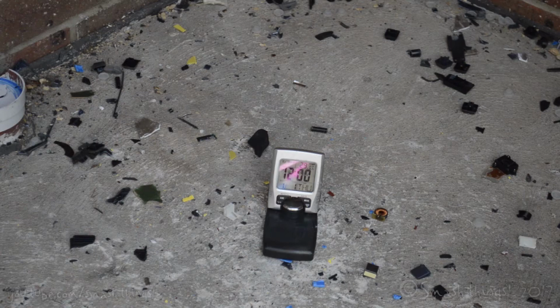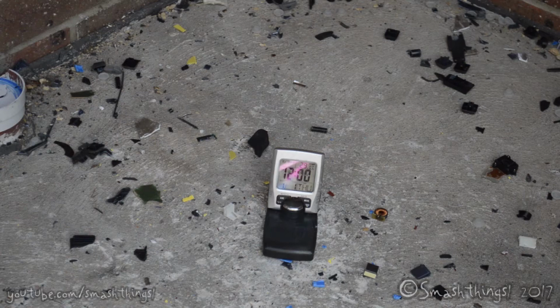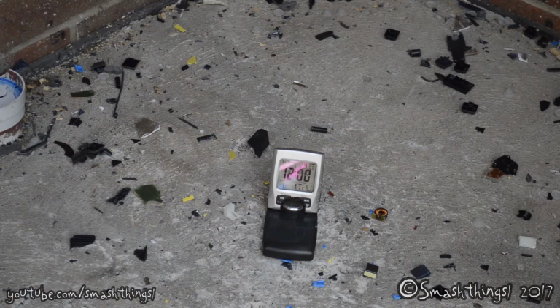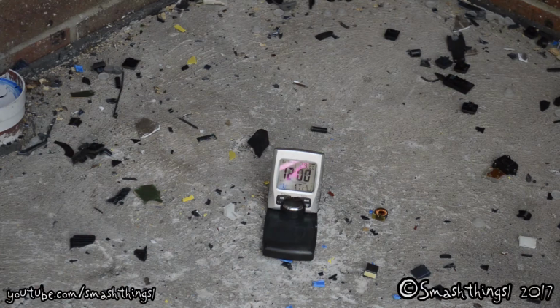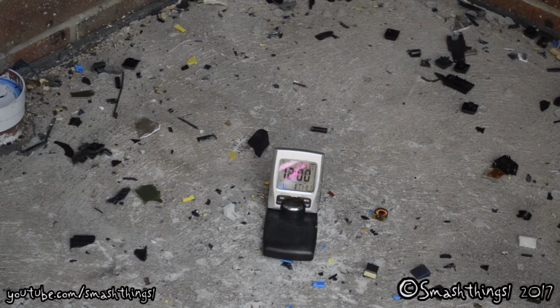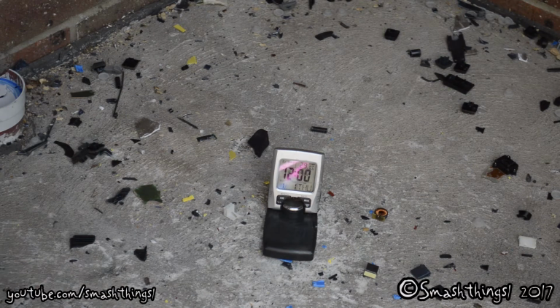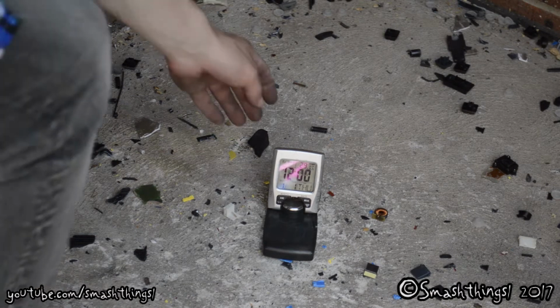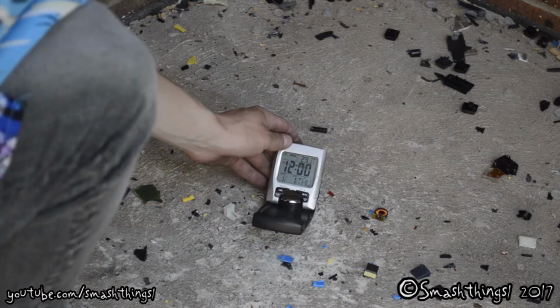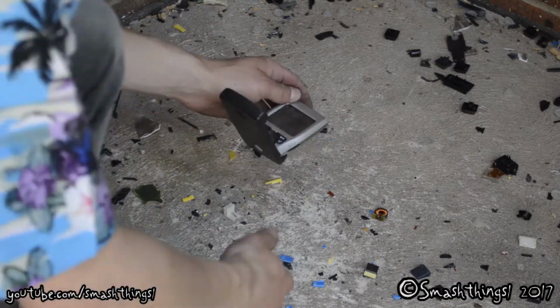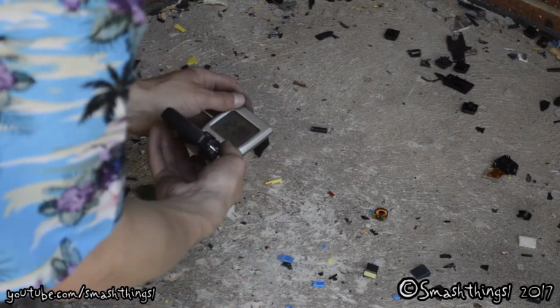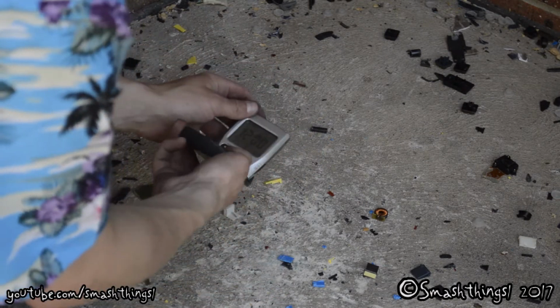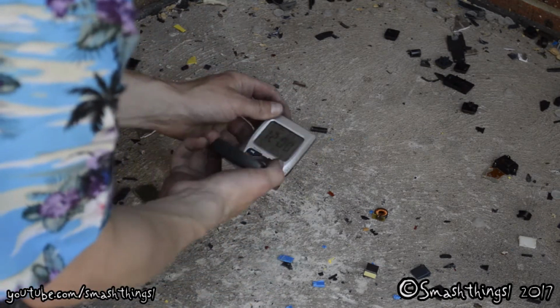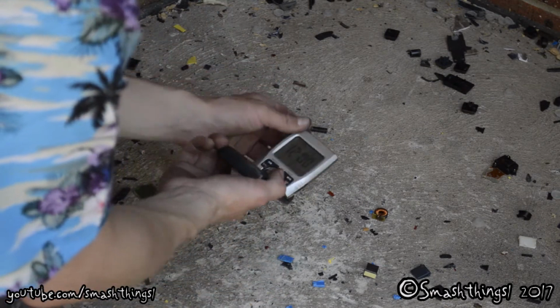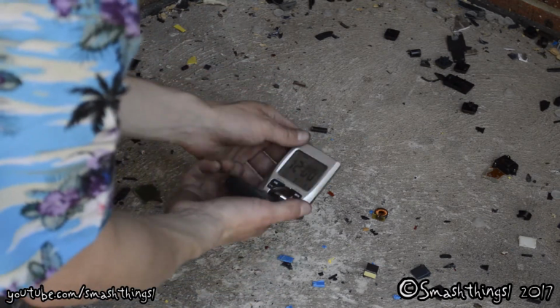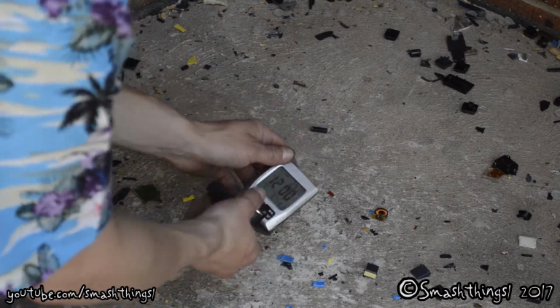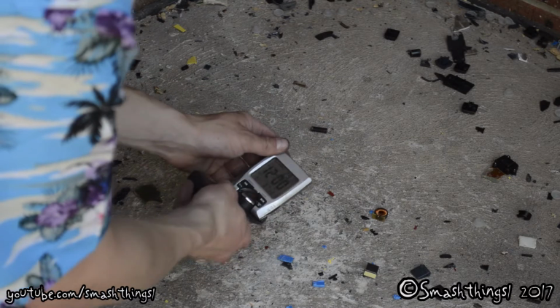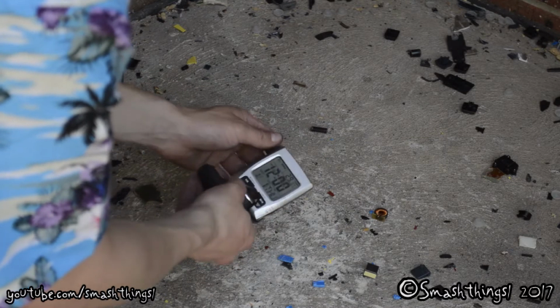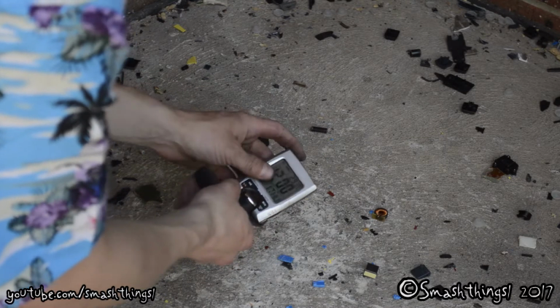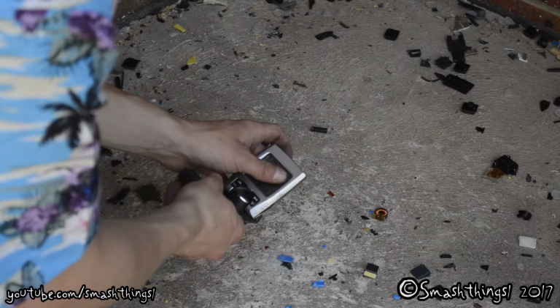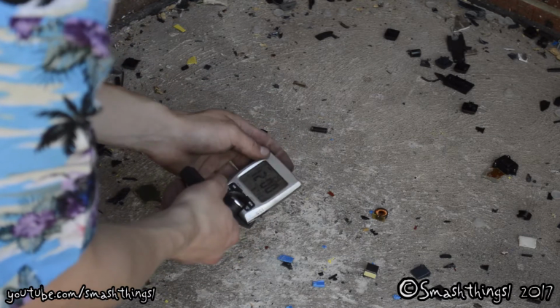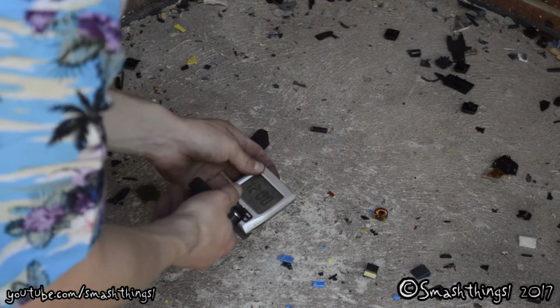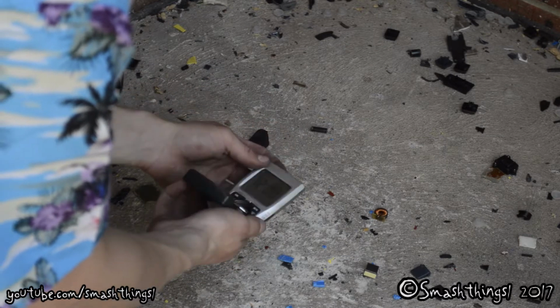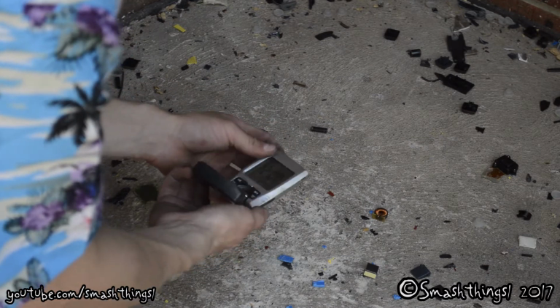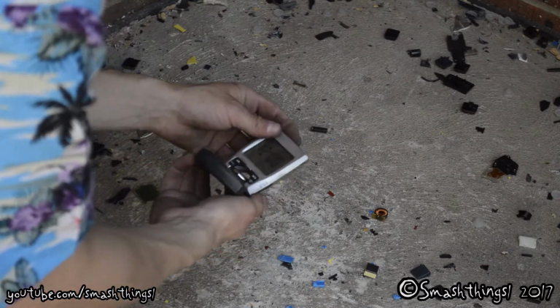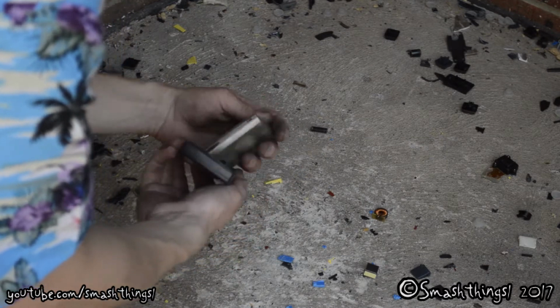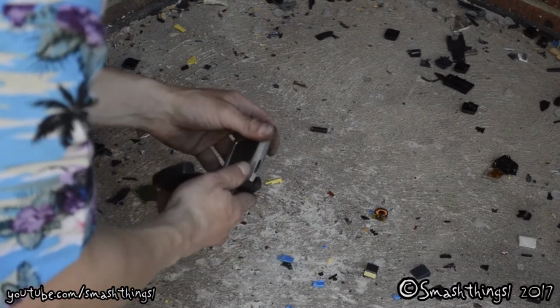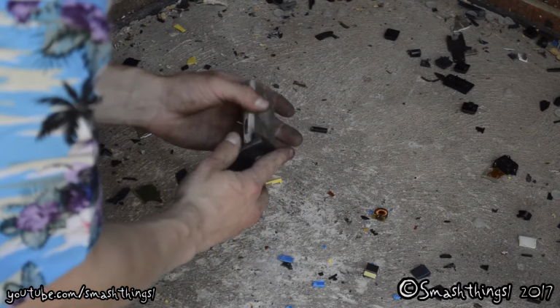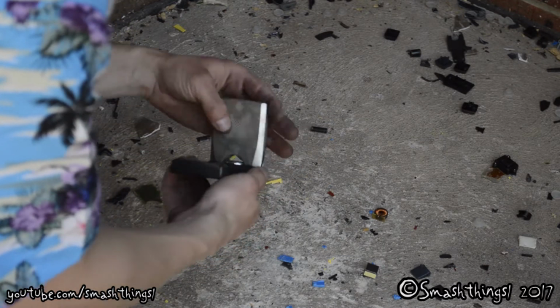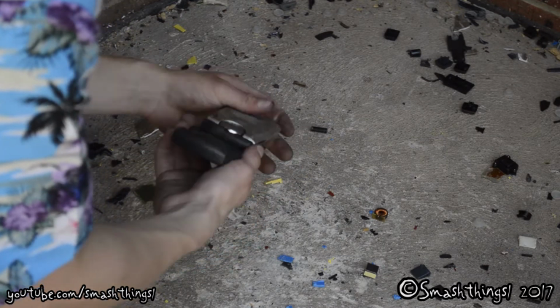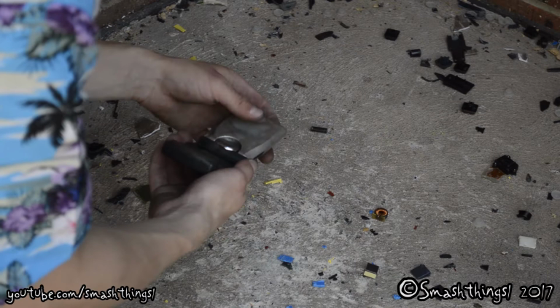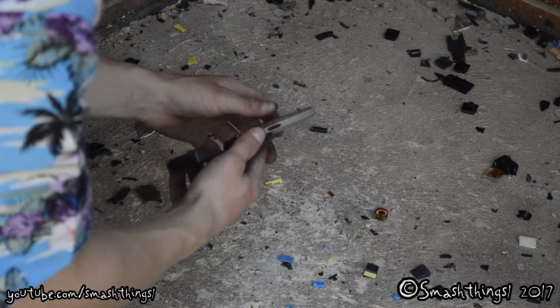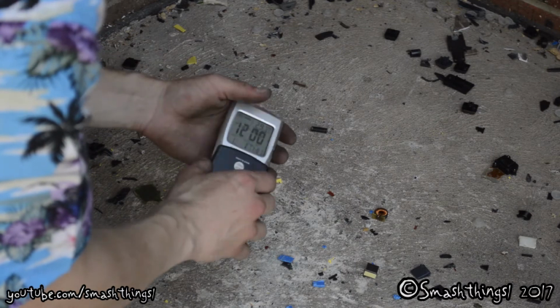This is exactly what I needed, this fancy alarm clock with the date and it shows the temperature. Apparently it's 29 degrees. It feels like 40 degrees out here.